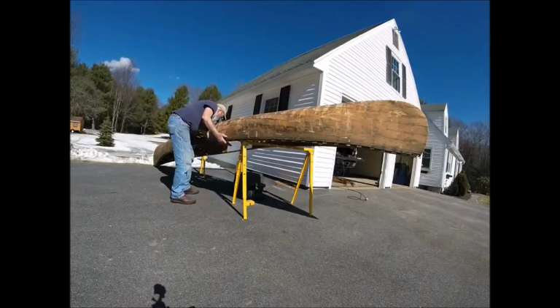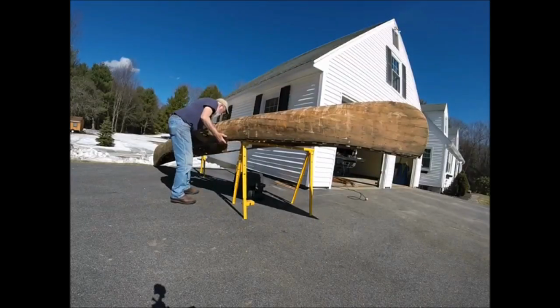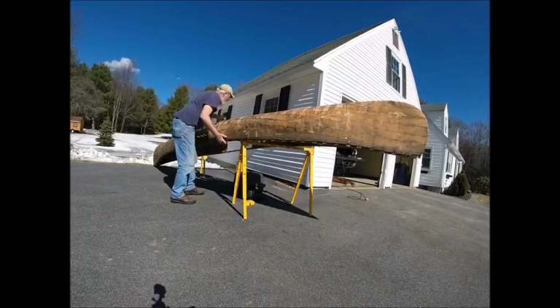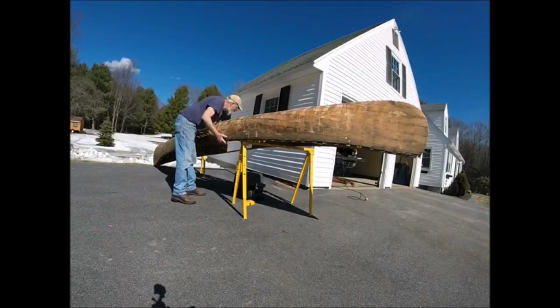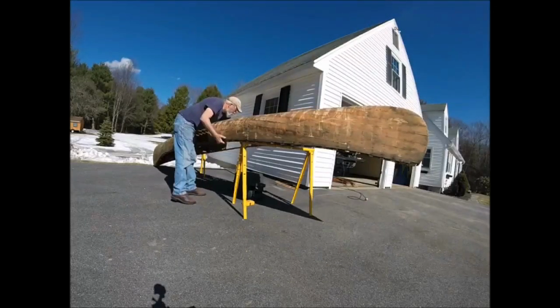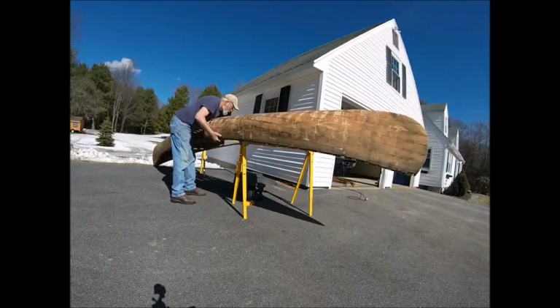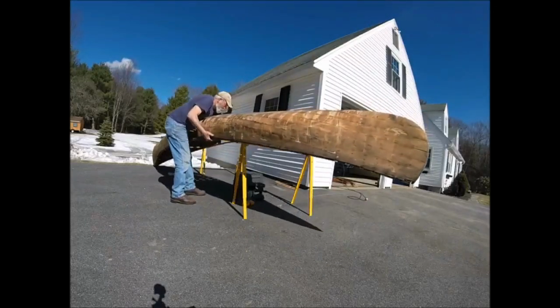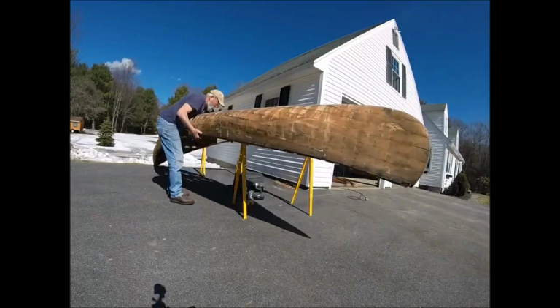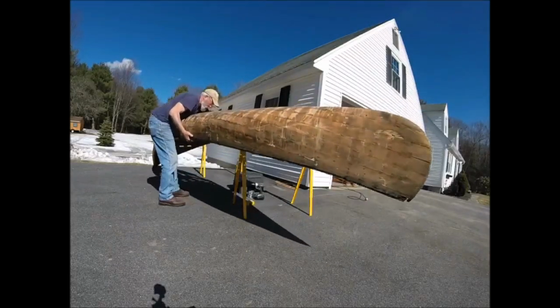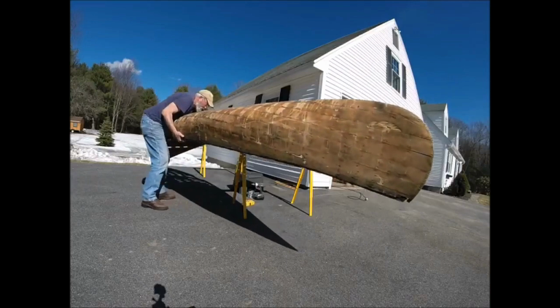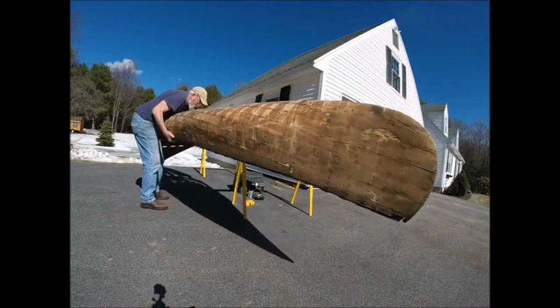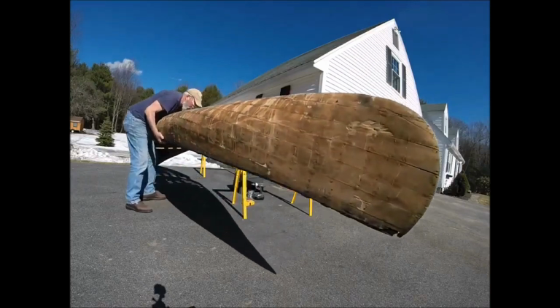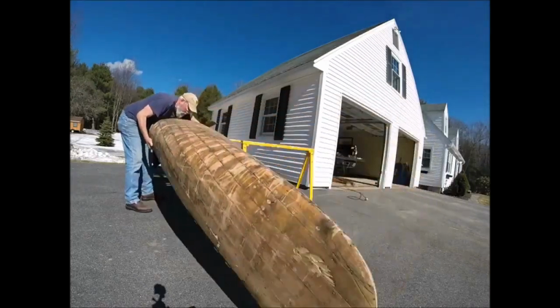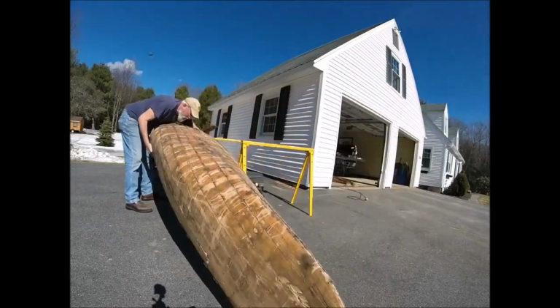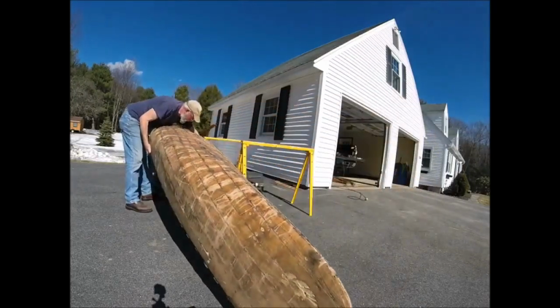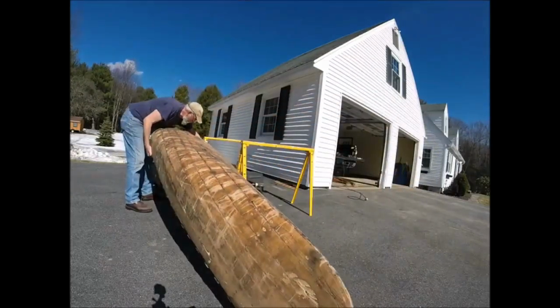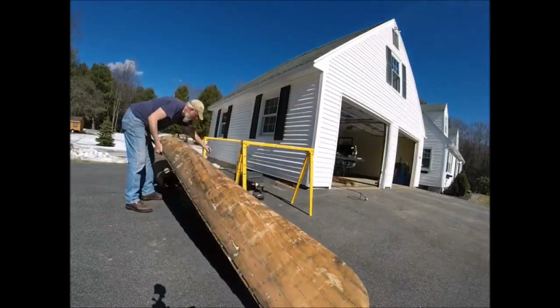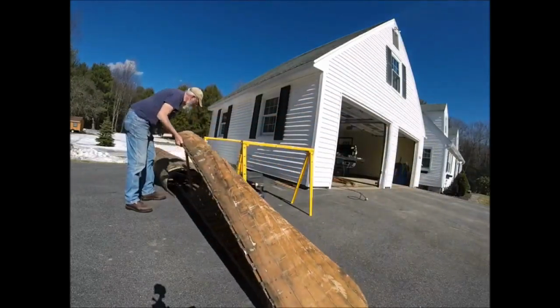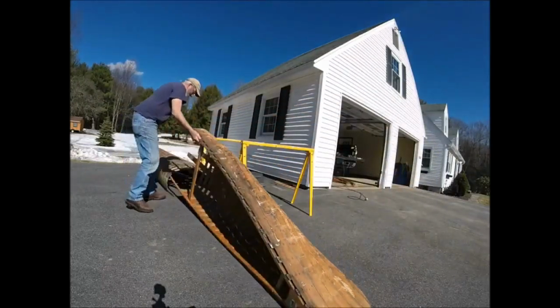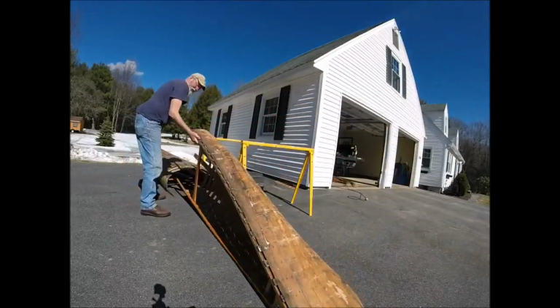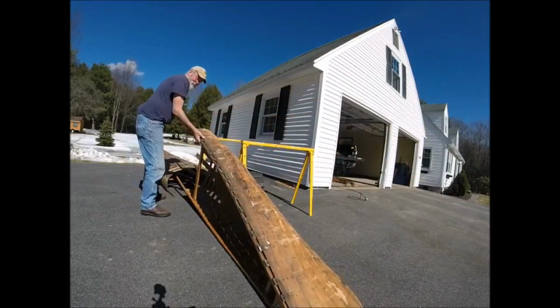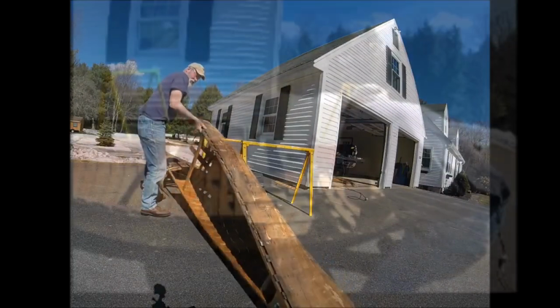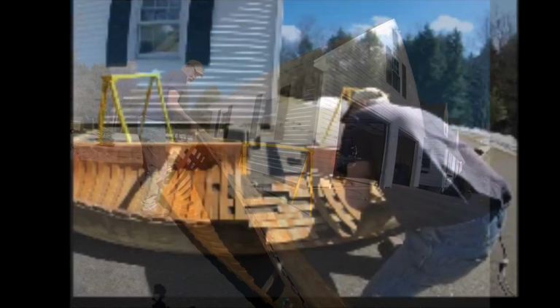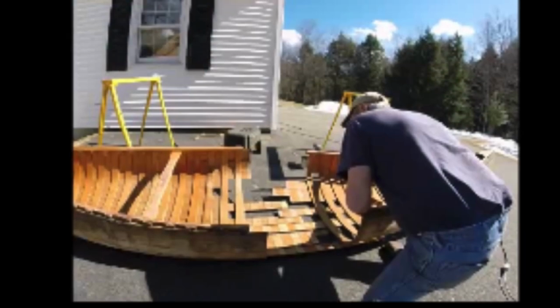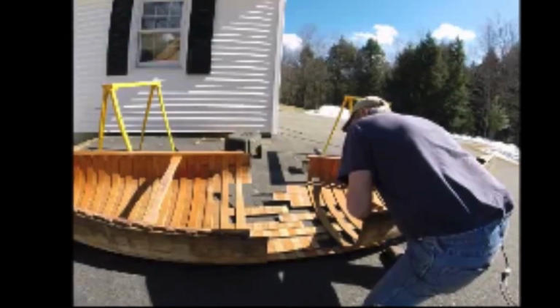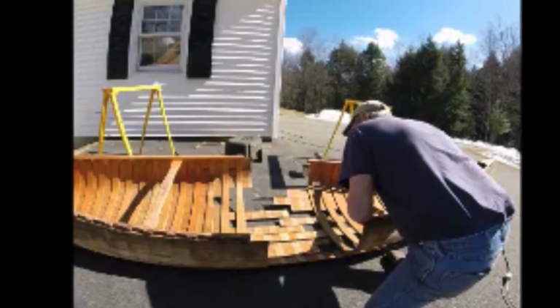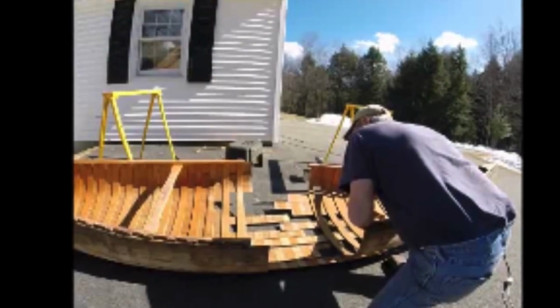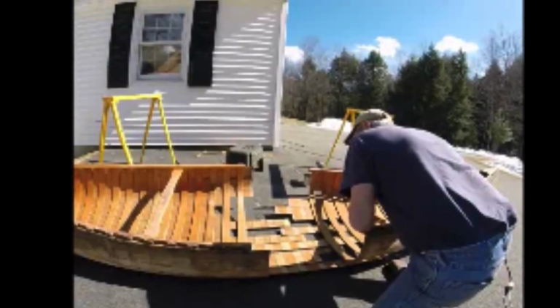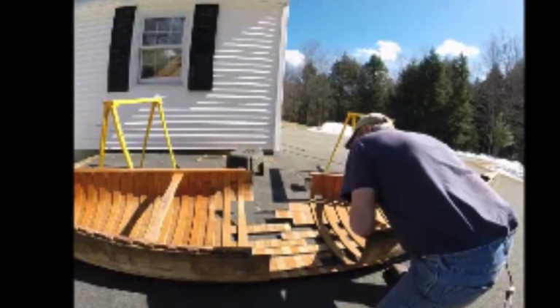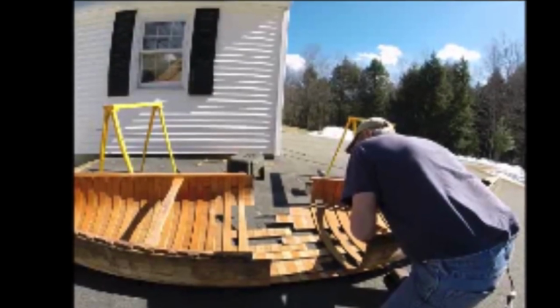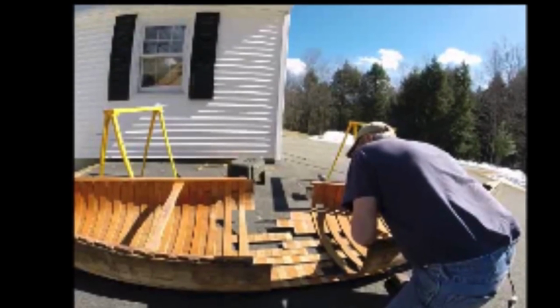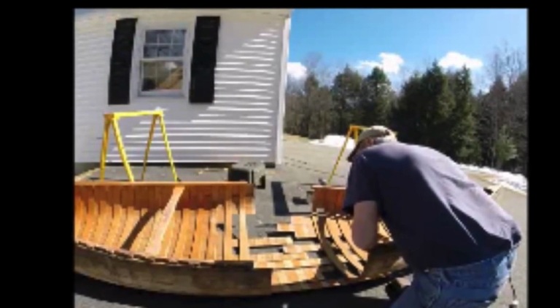About three years ago I posted a video restoring and modifying an 18-foot chestnut cruiser. This is part two of that project.